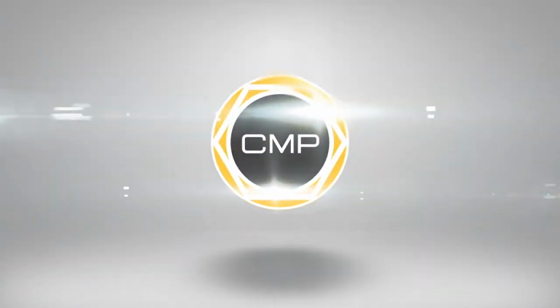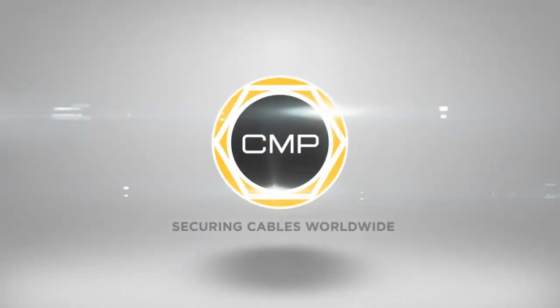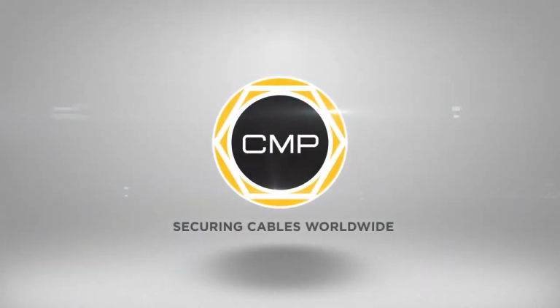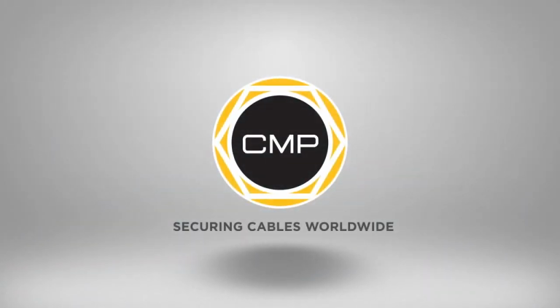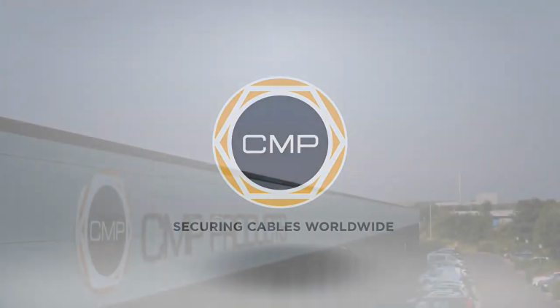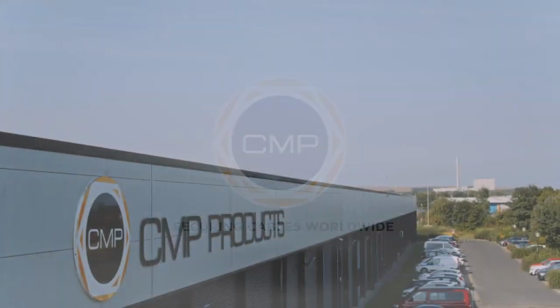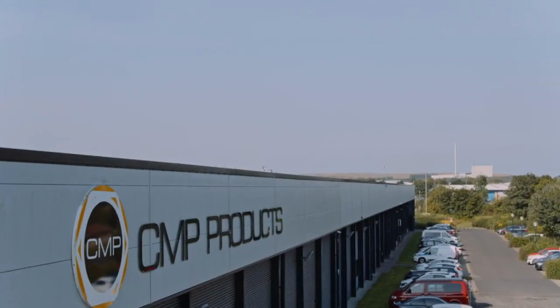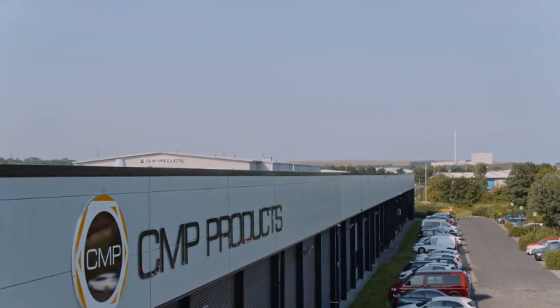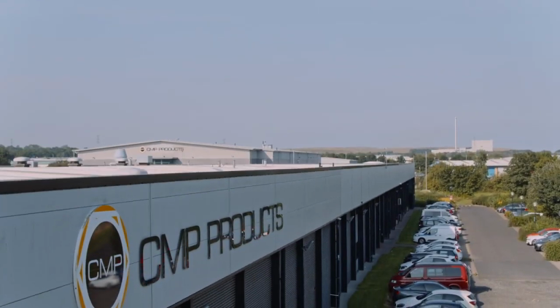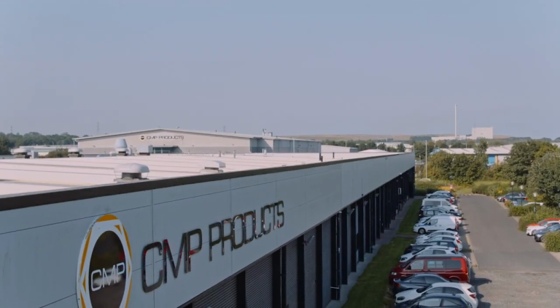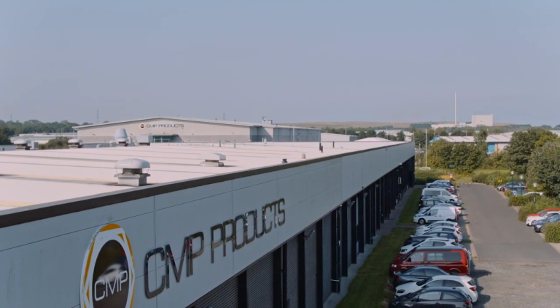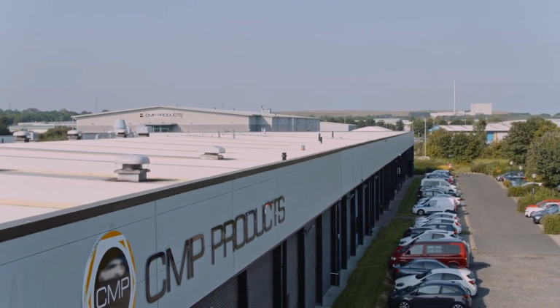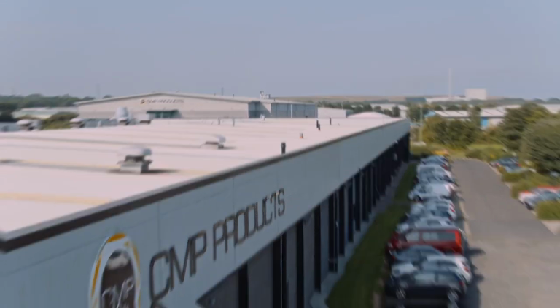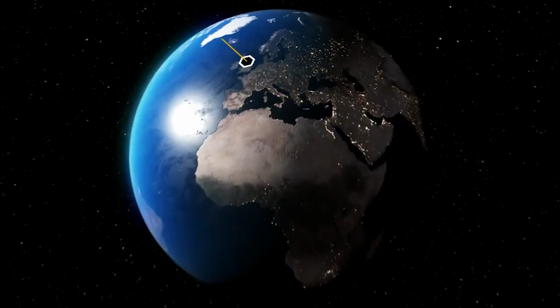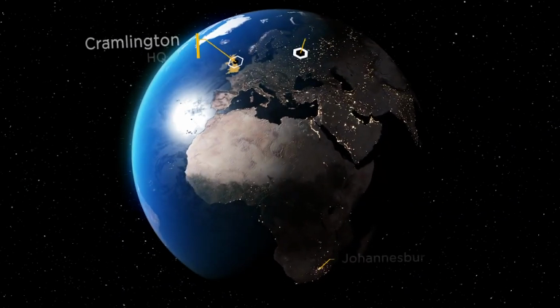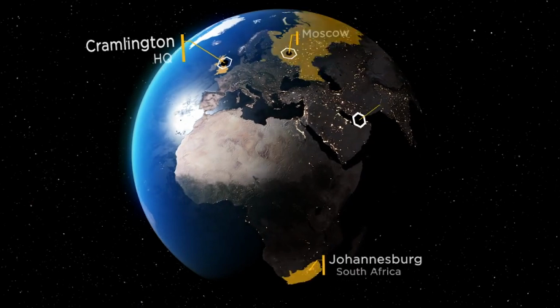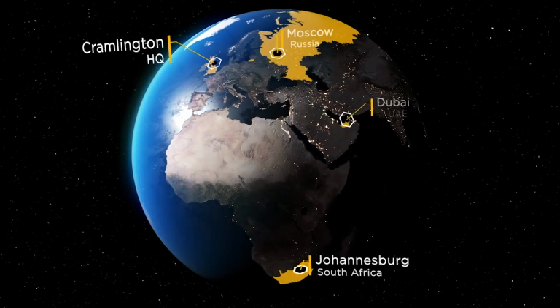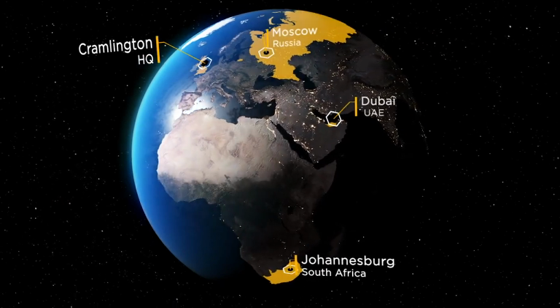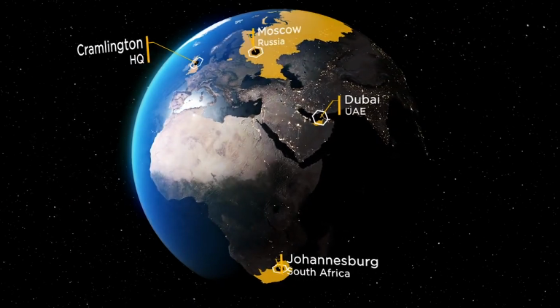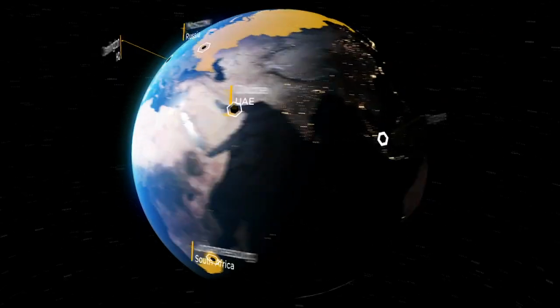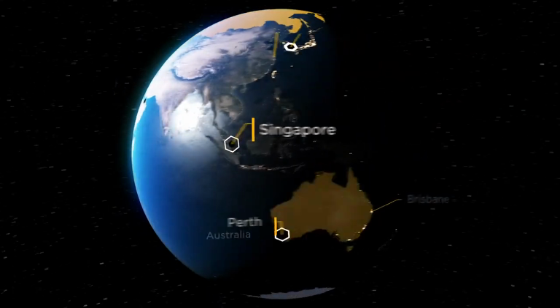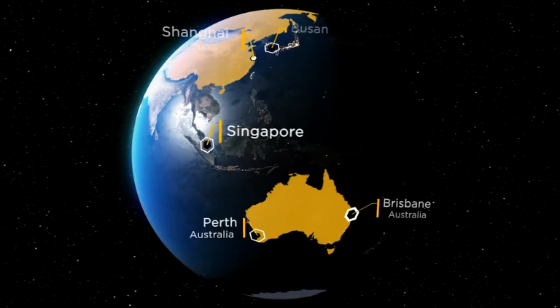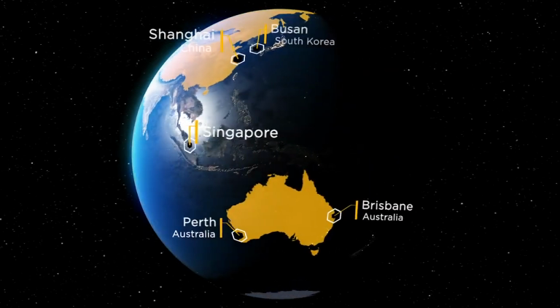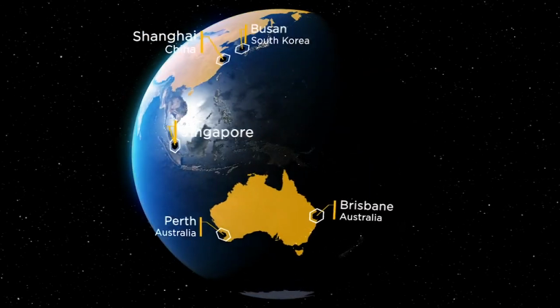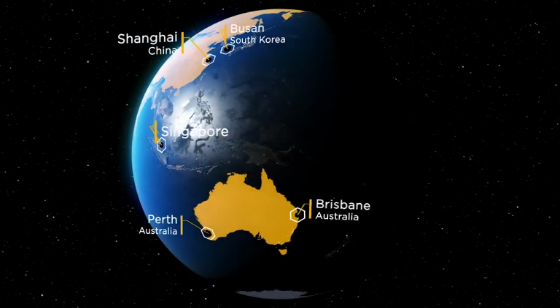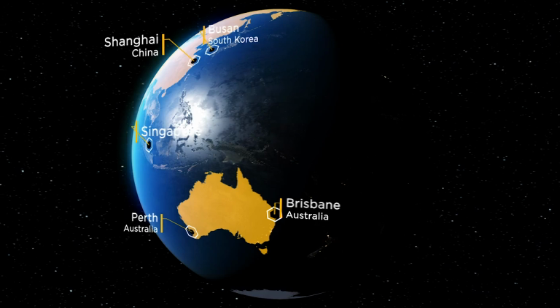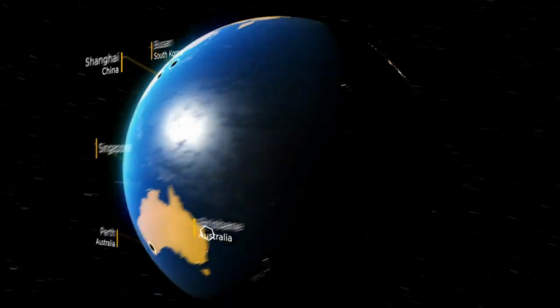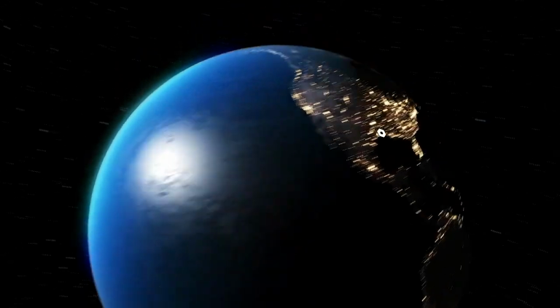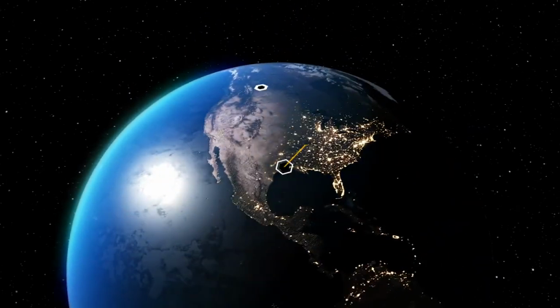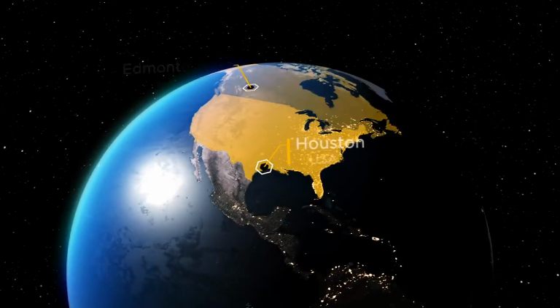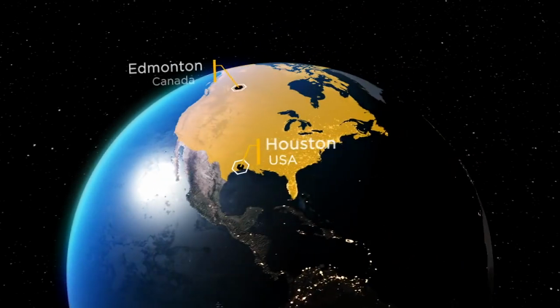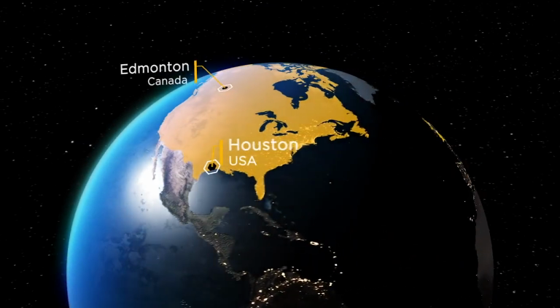CMP Products is a global leader in the design and manufacture of cable glands, cable cleats, and accessories. With offices and warehouses located around the world, supporting a major distribution network, CMP has an international reputation for quality and reliability.